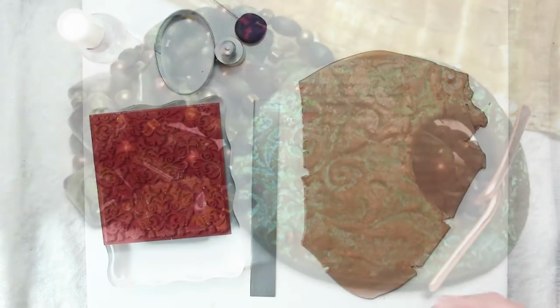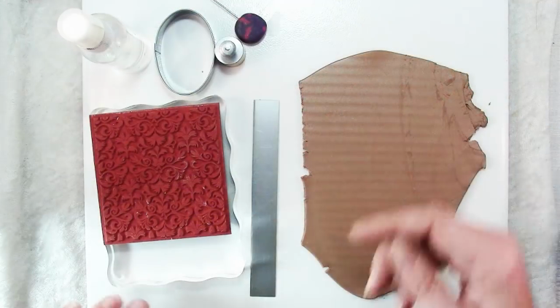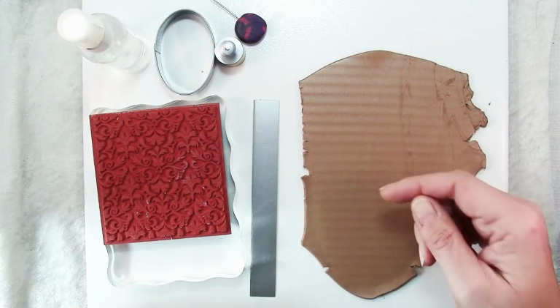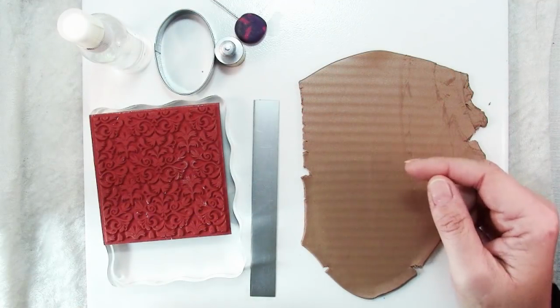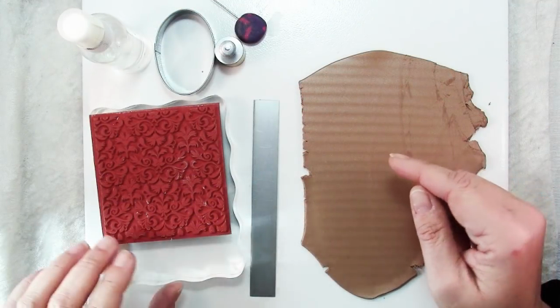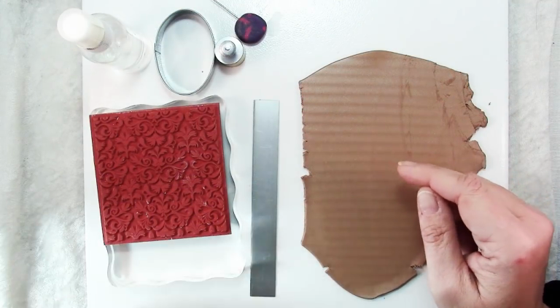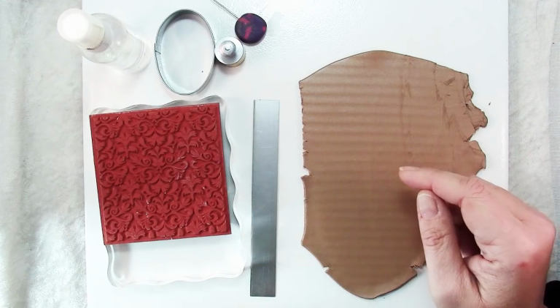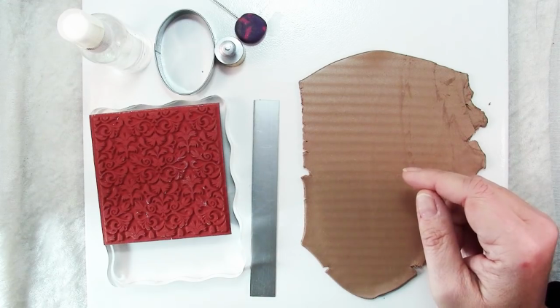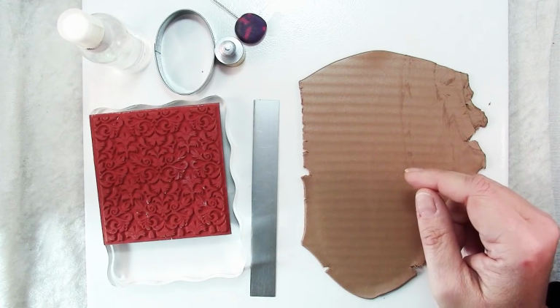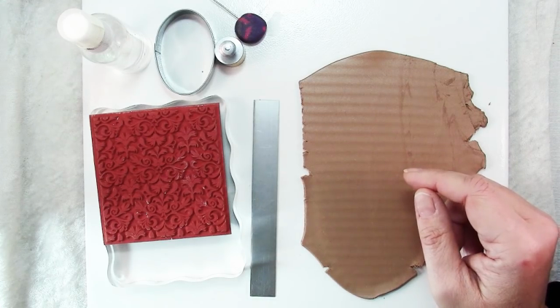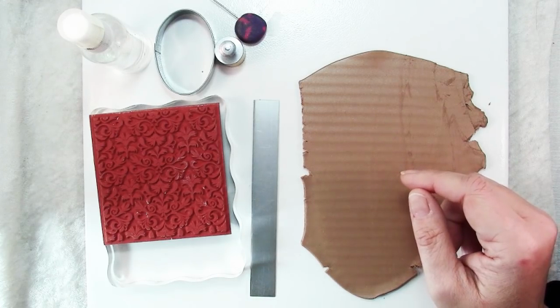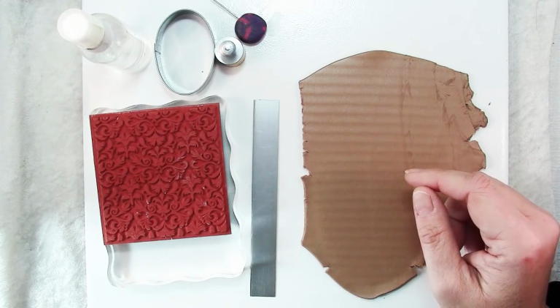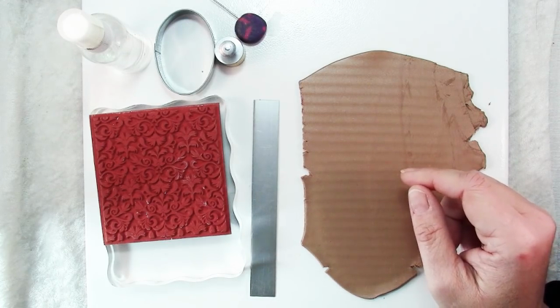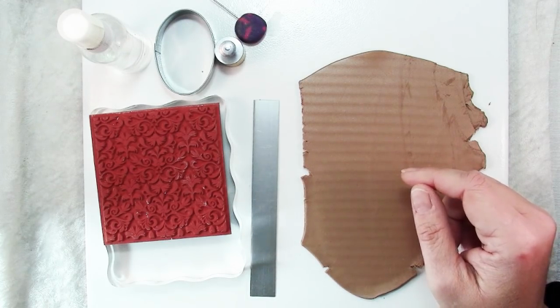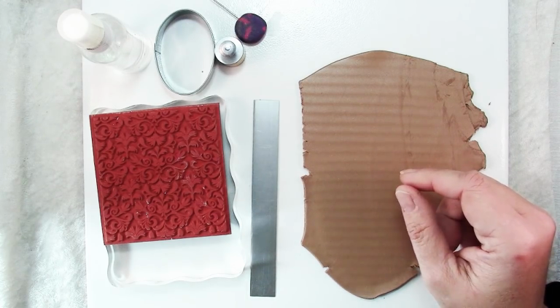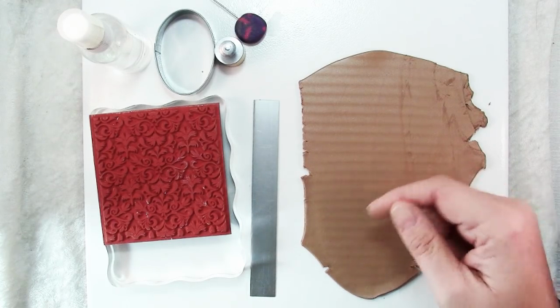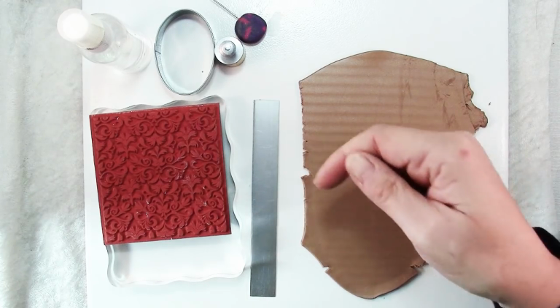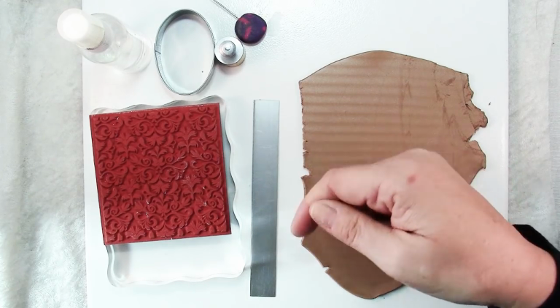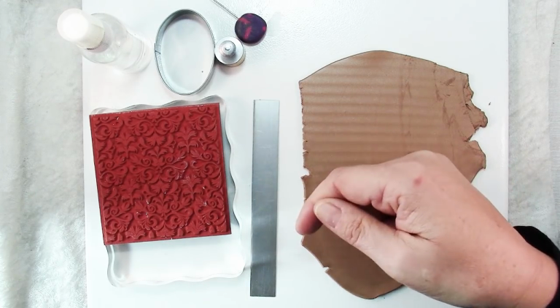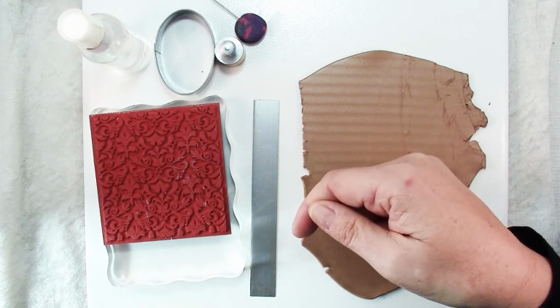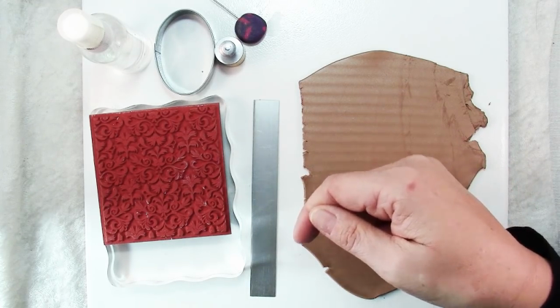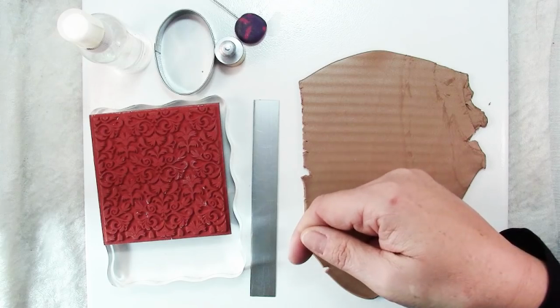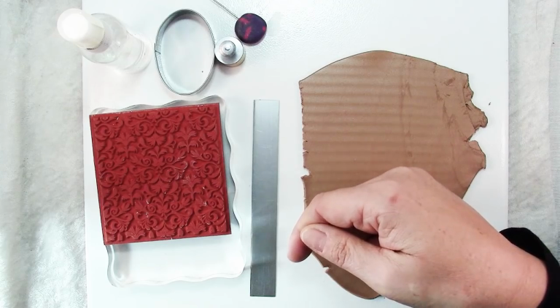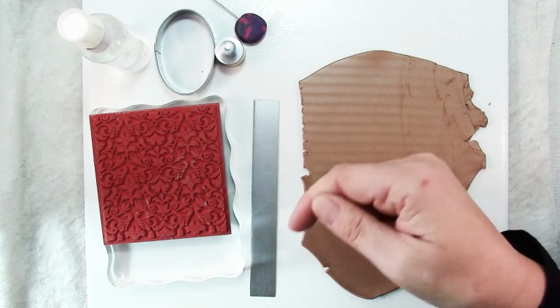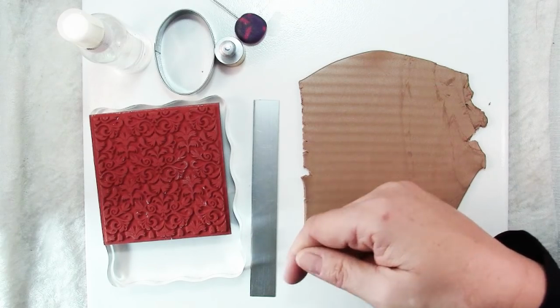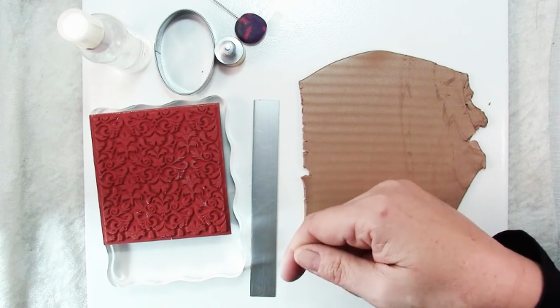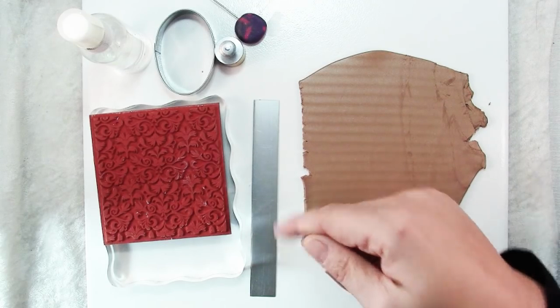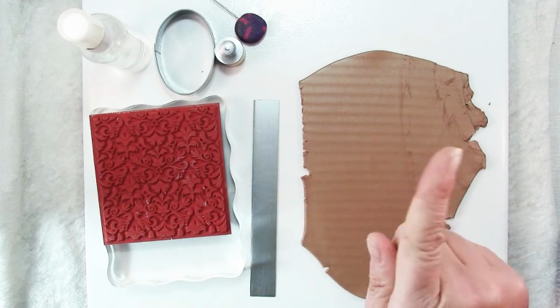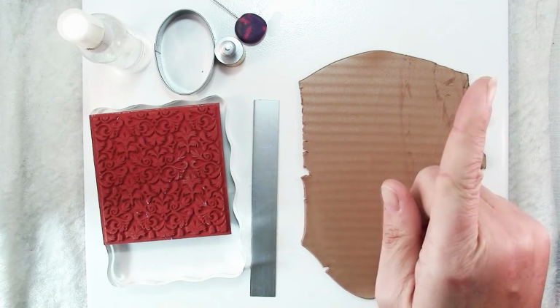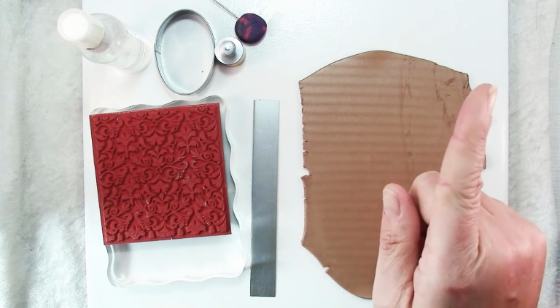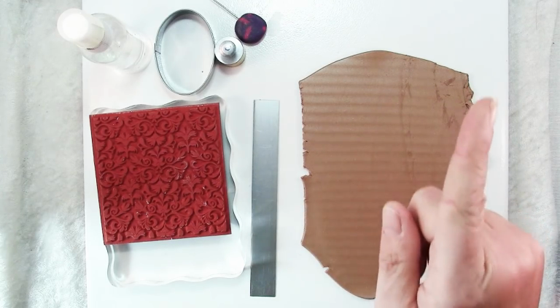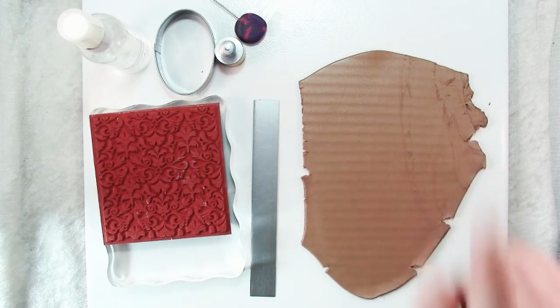For a complete list of all the tools and materials you'll need to make this bracelet, you can look at the blog post — link in the description box below — or check out the links up here.